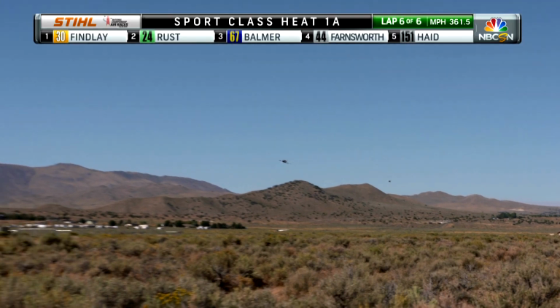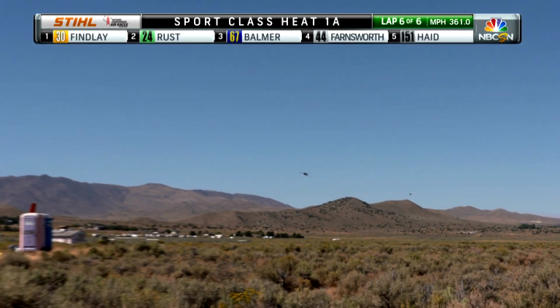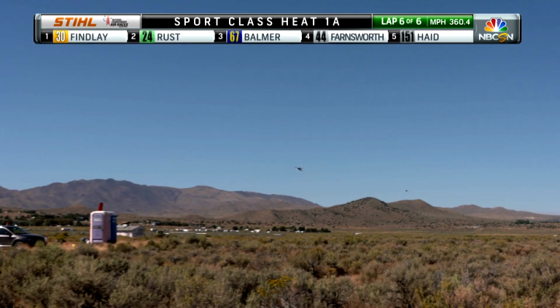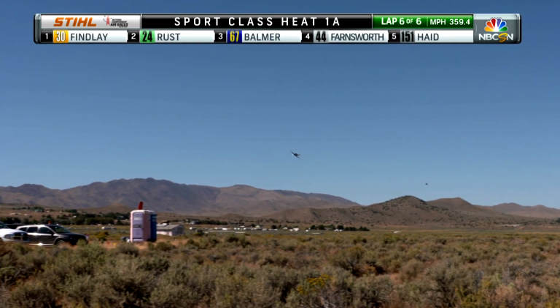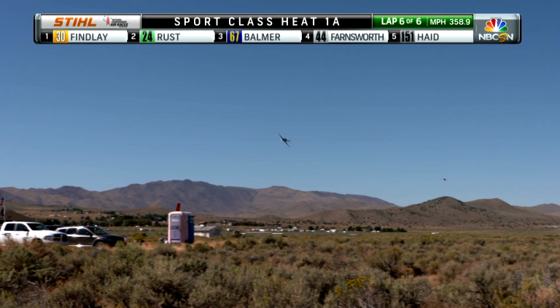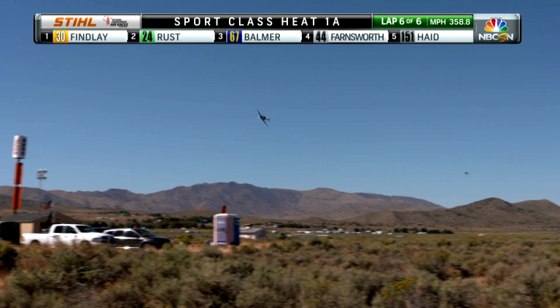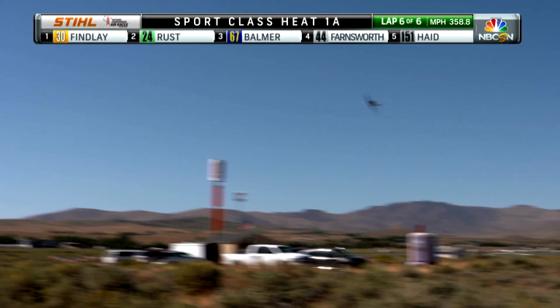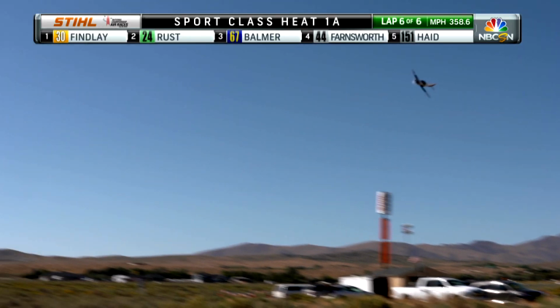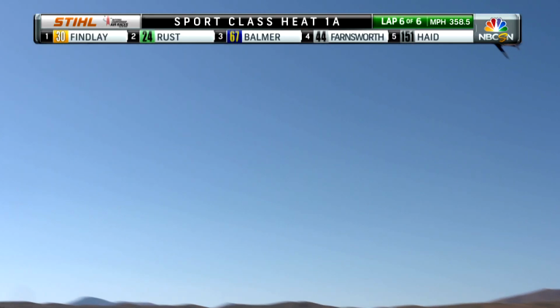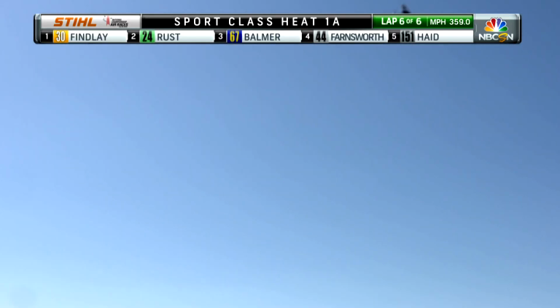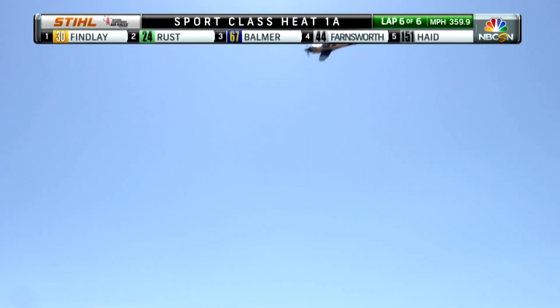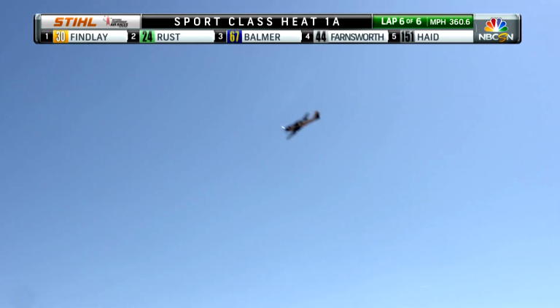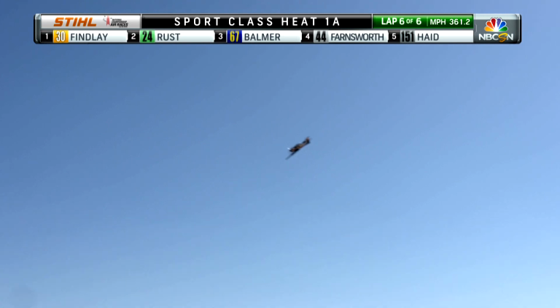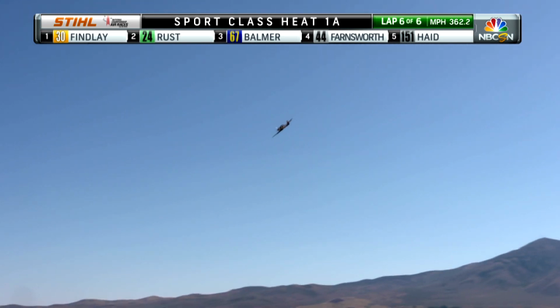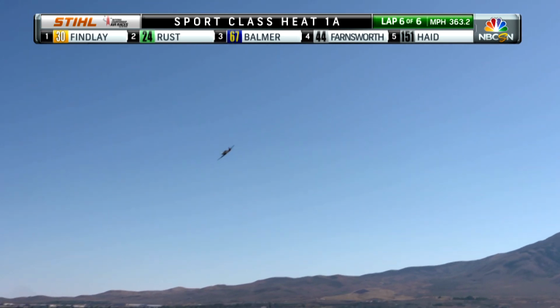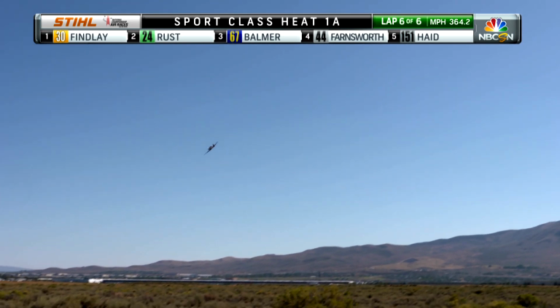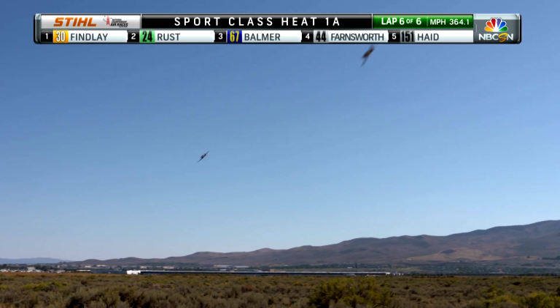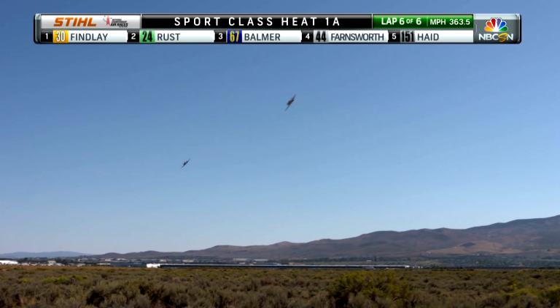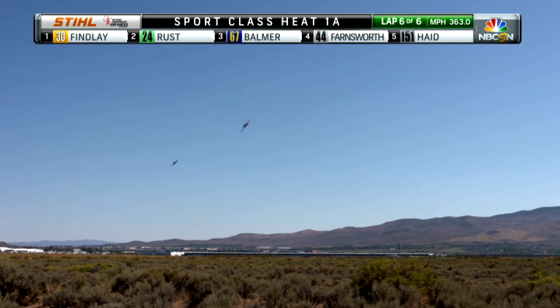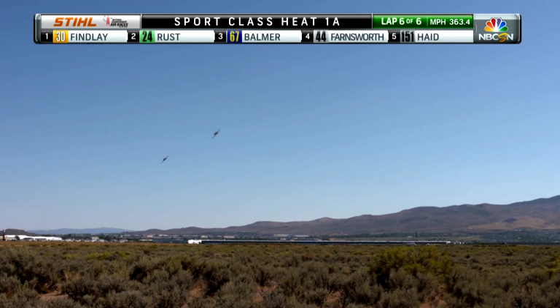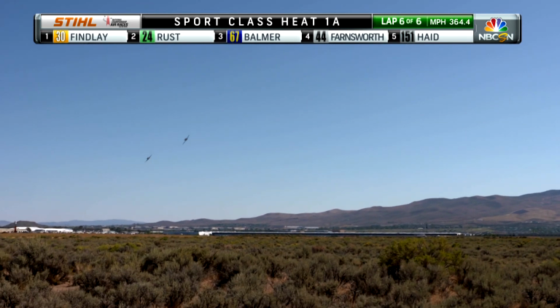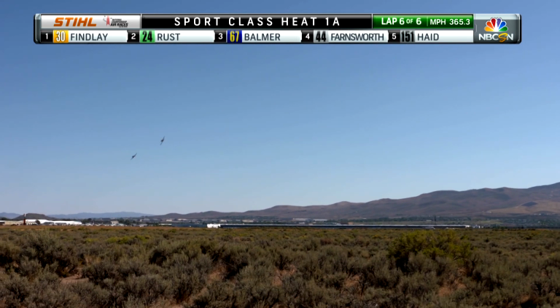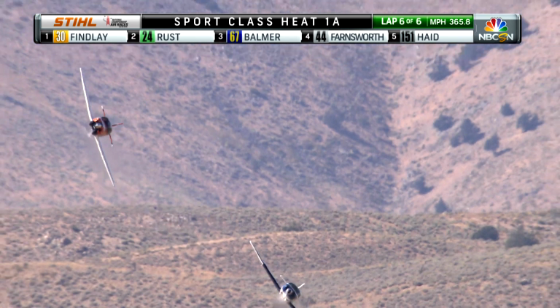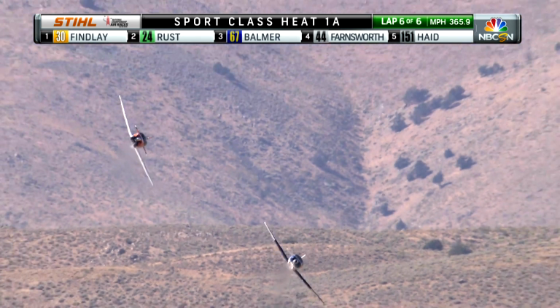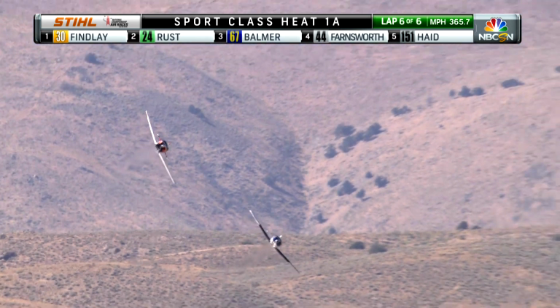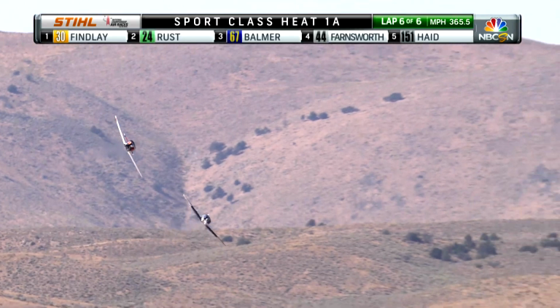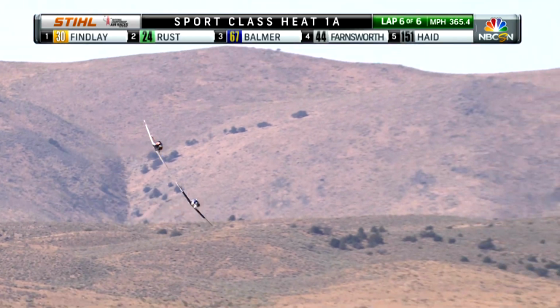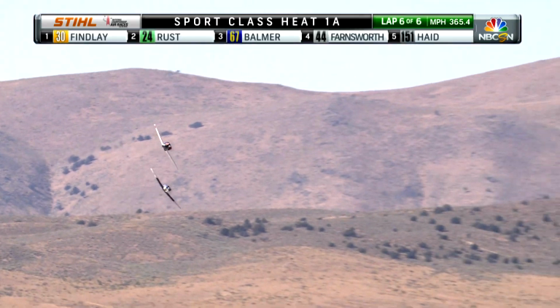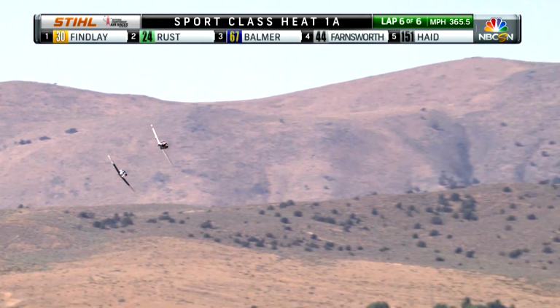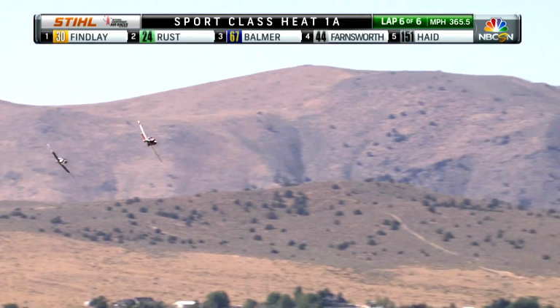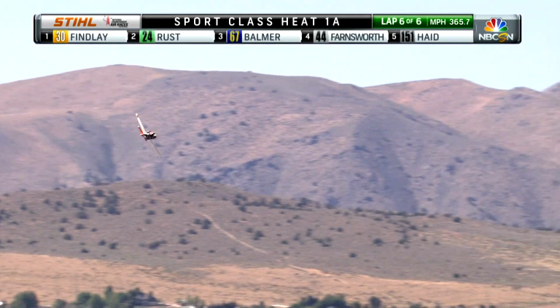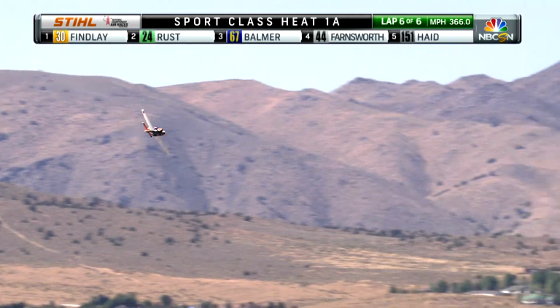Right now, Andrew Finley is enjoying that air out front. Jeff Lavelle, we assume, has some mechanical issue — he has dropped out of the race and will not finish it. And so it is all up to Andrew Finley to just take this one to the barn and rack up another victory here.